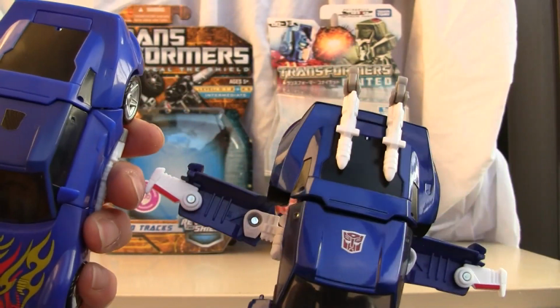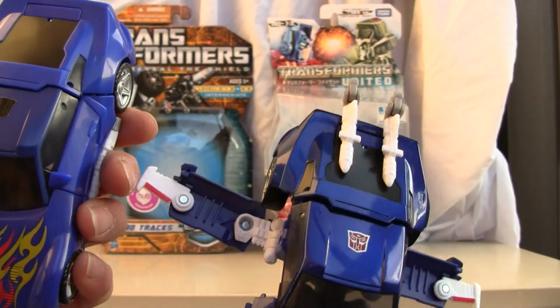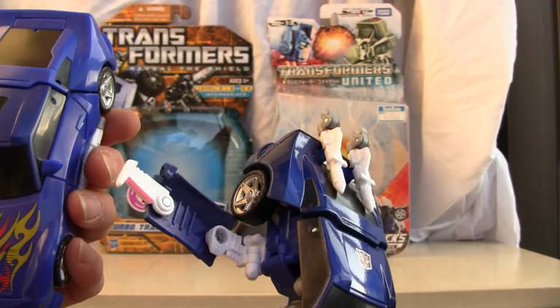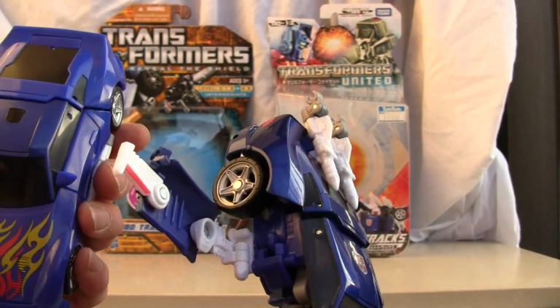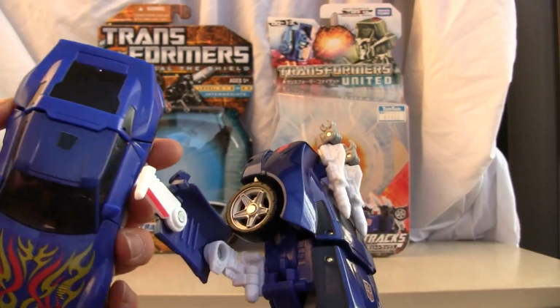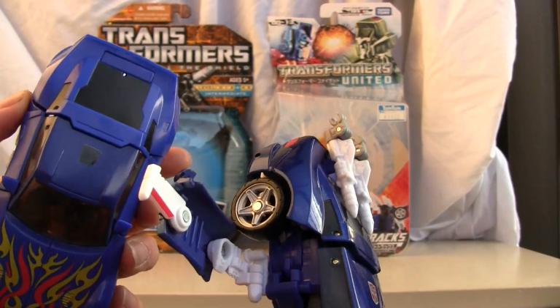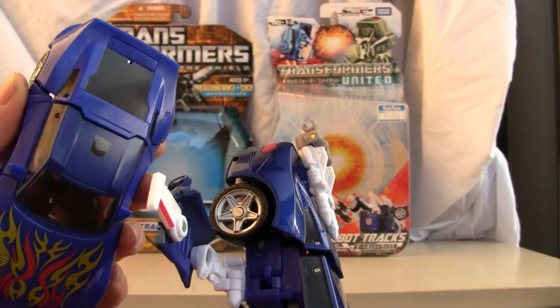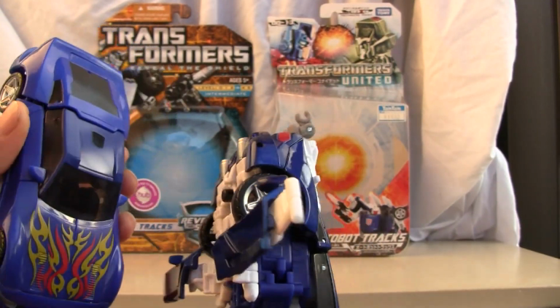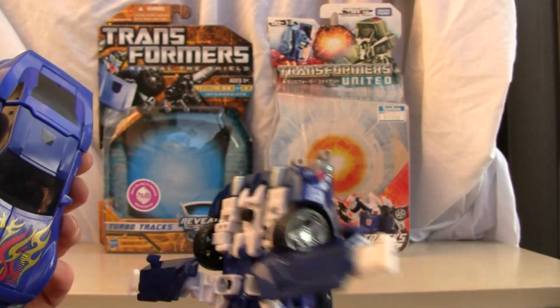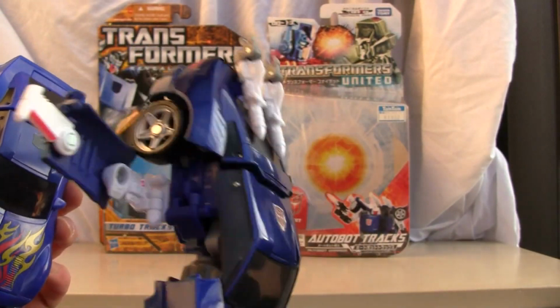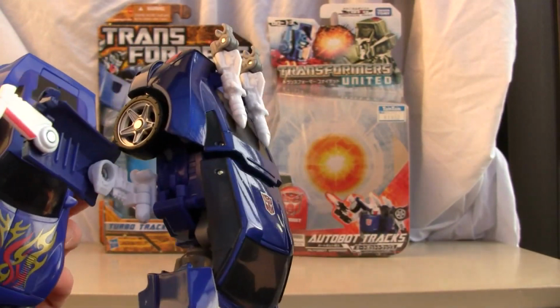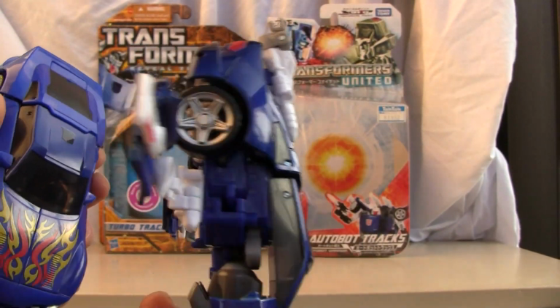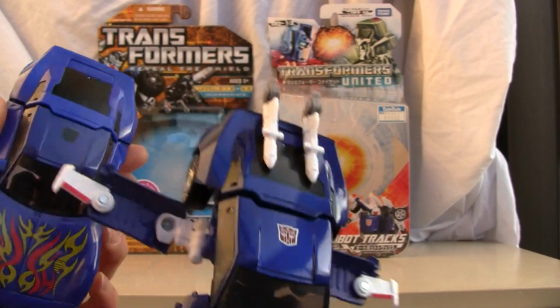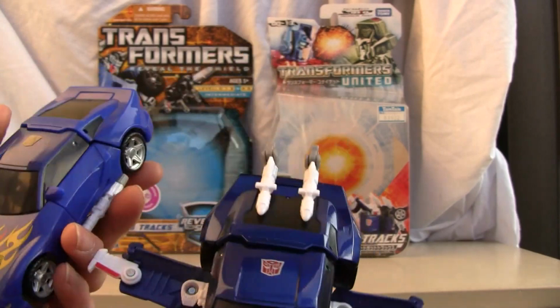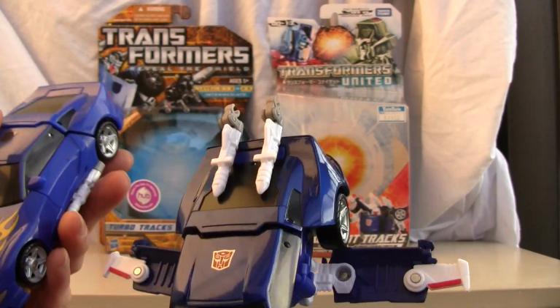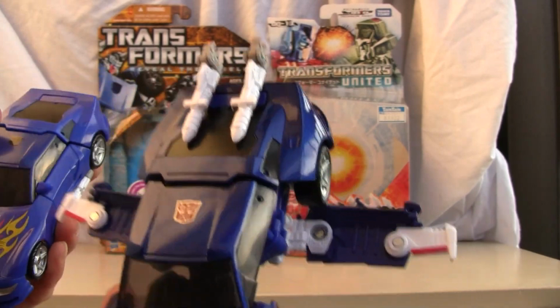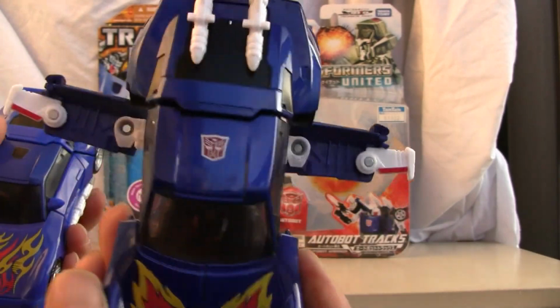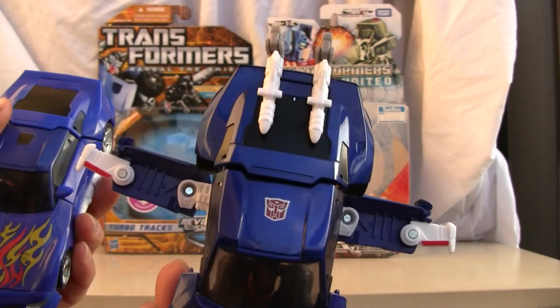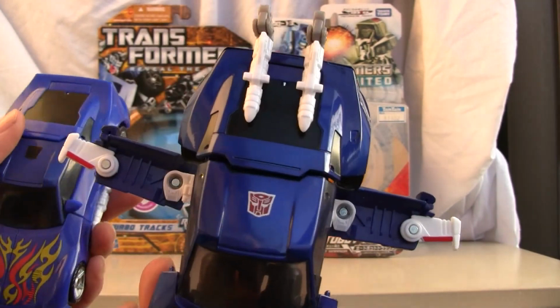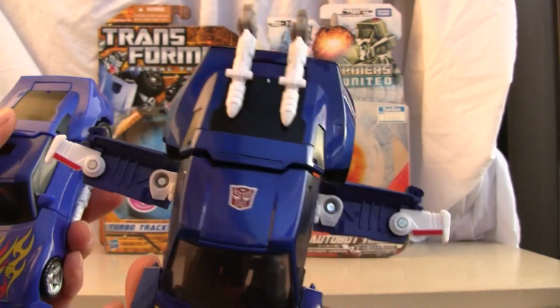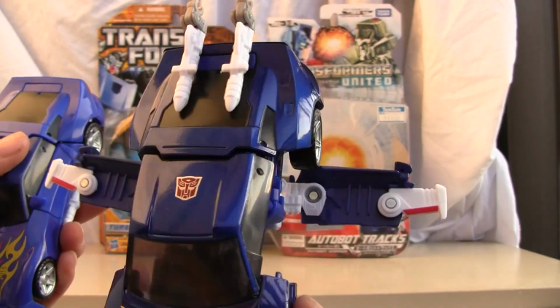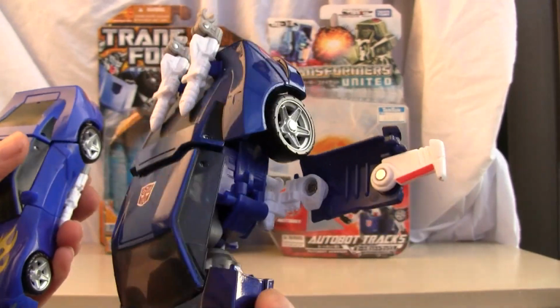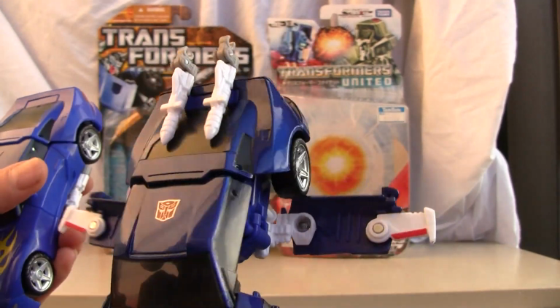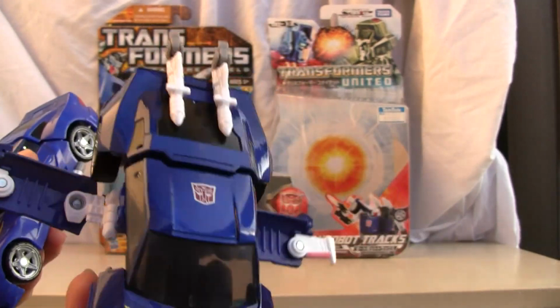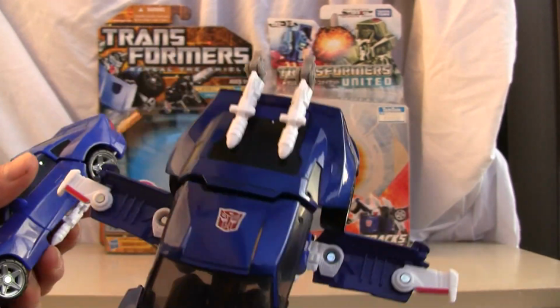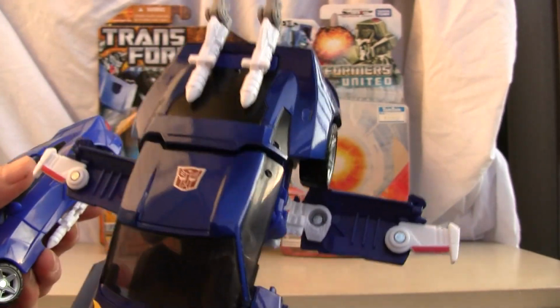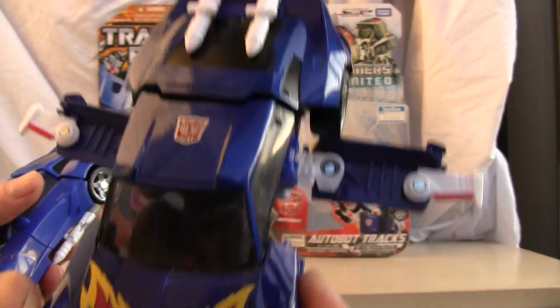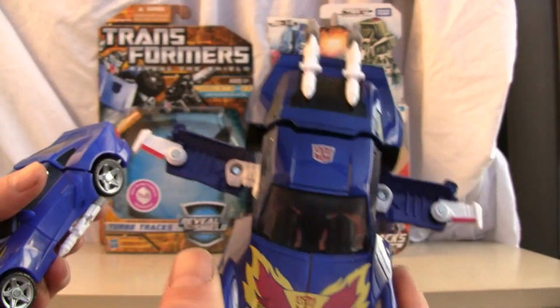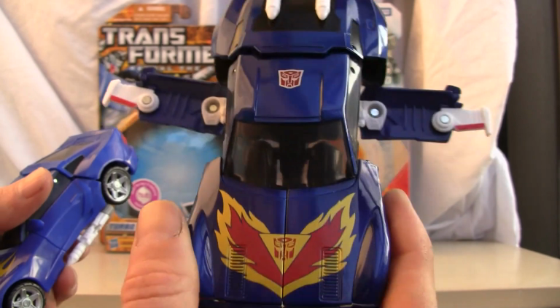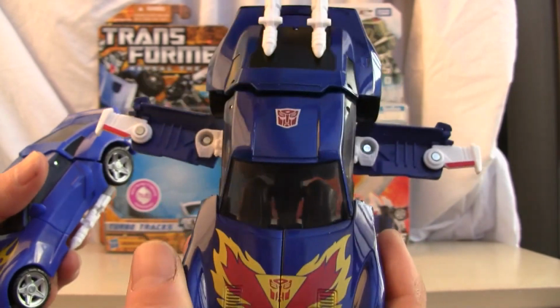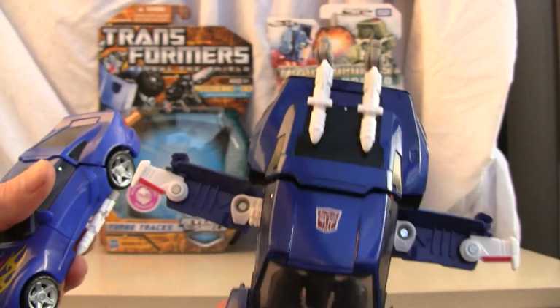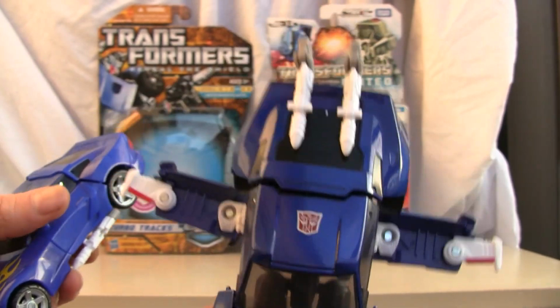Like I said, don't keep them in this flight mode. It's easier to transform from this mode, so that's why I left it like this.